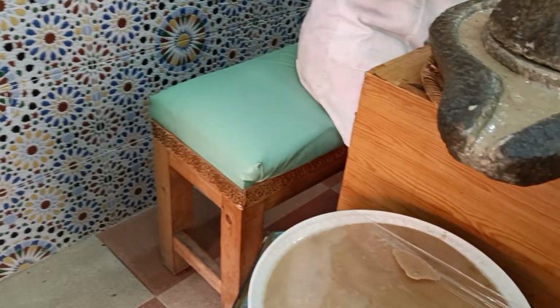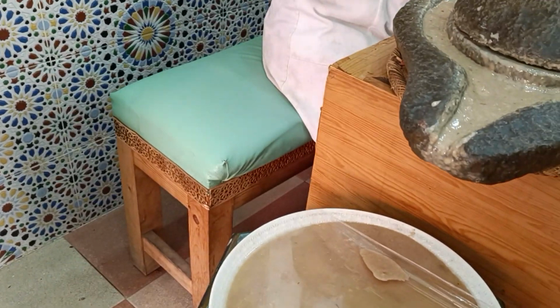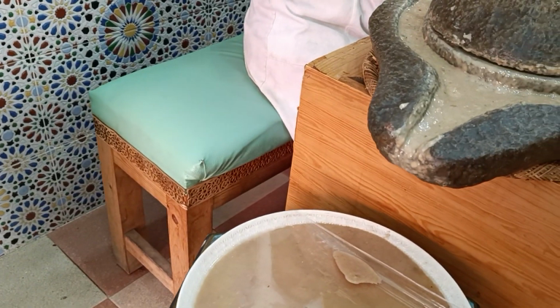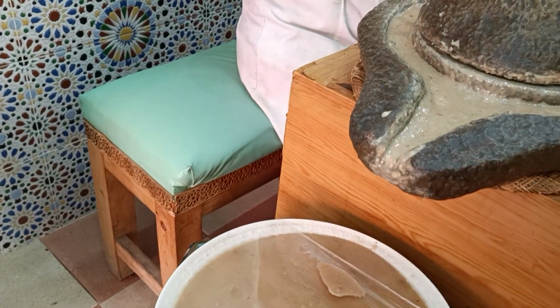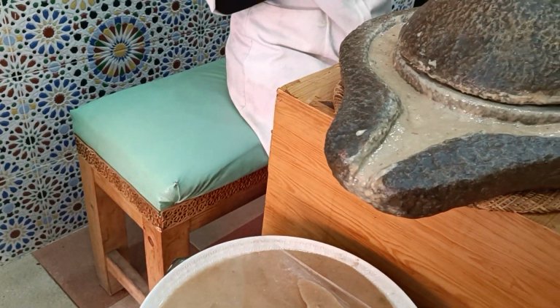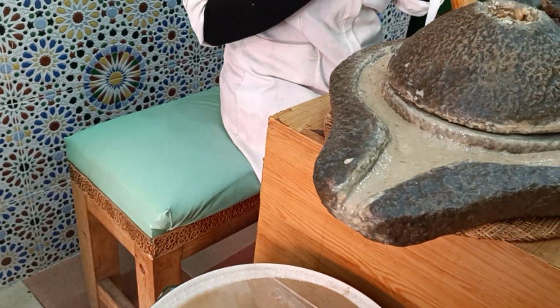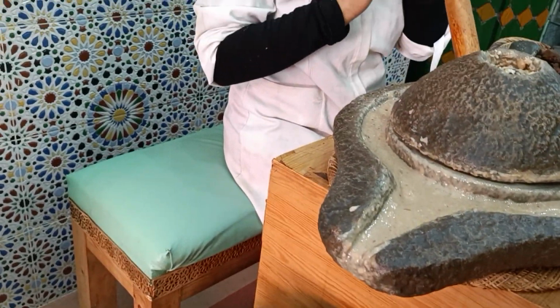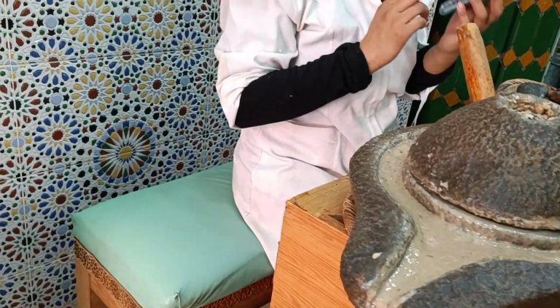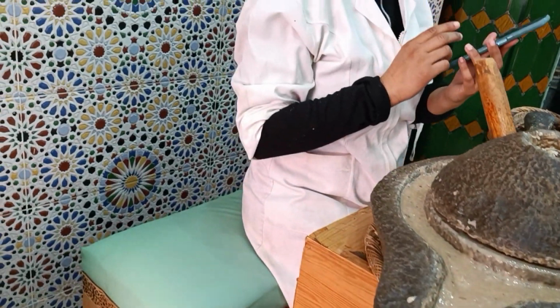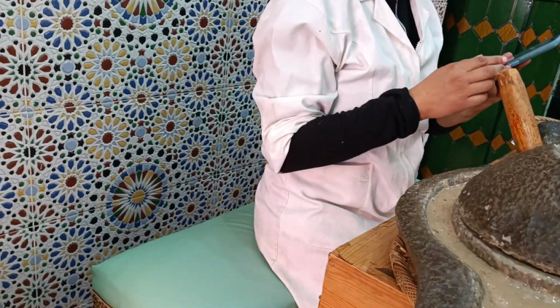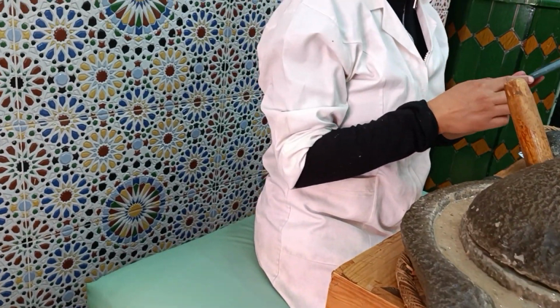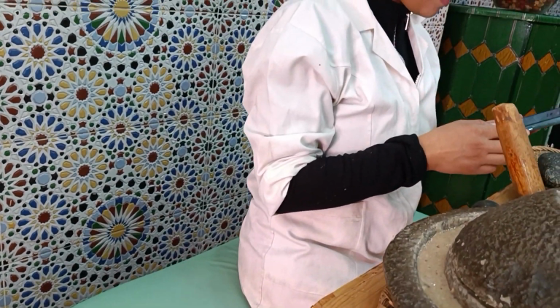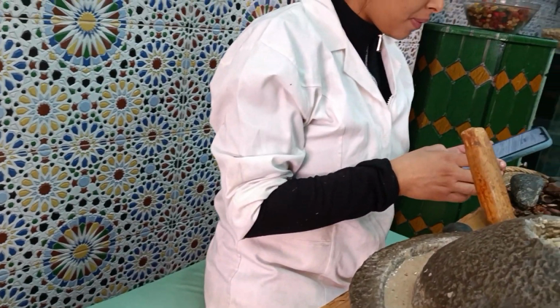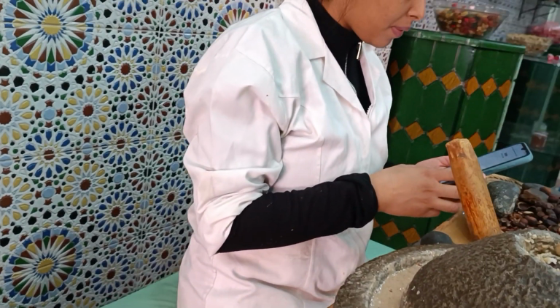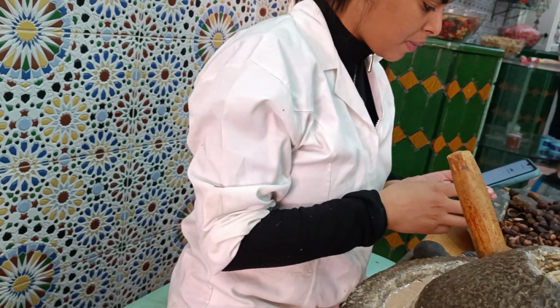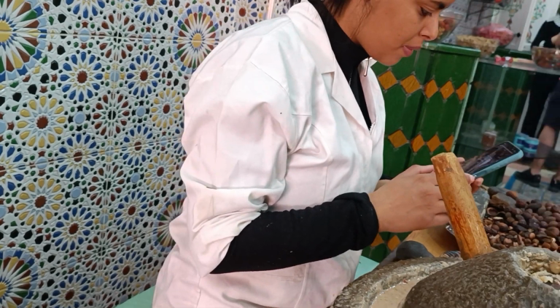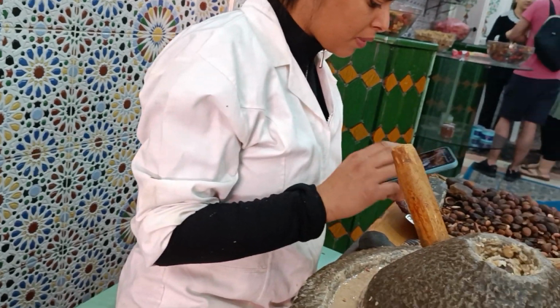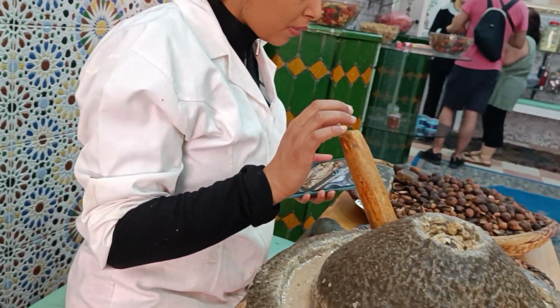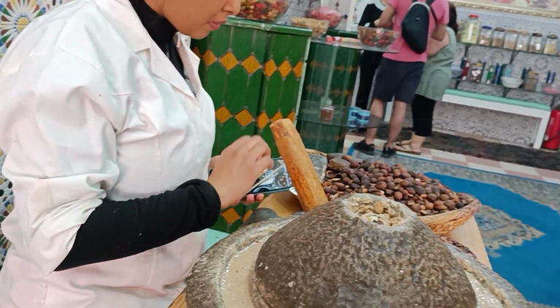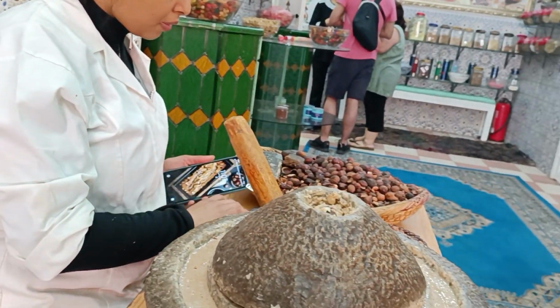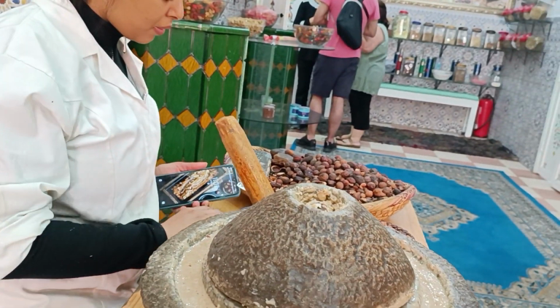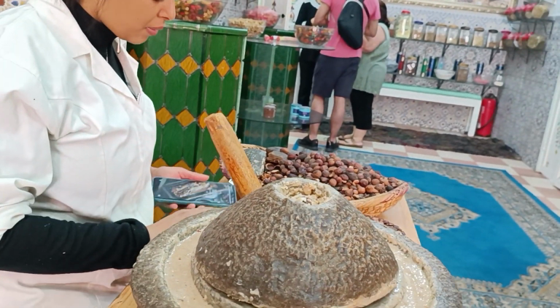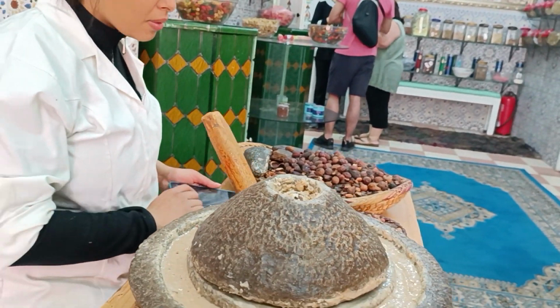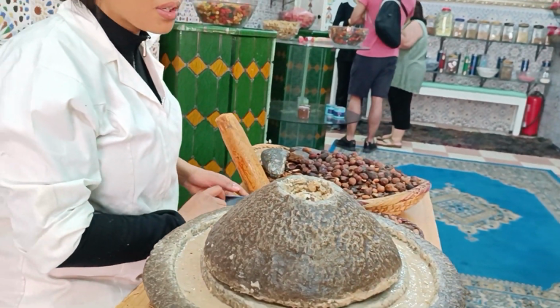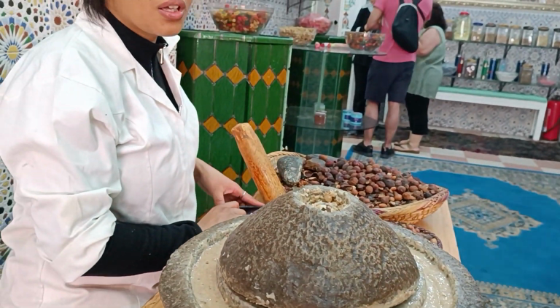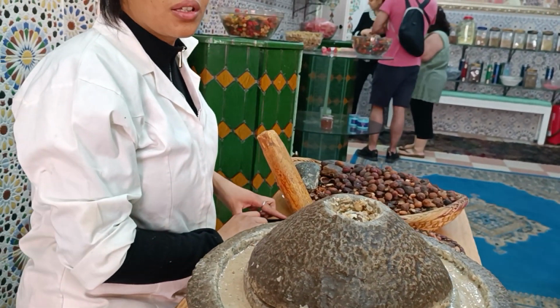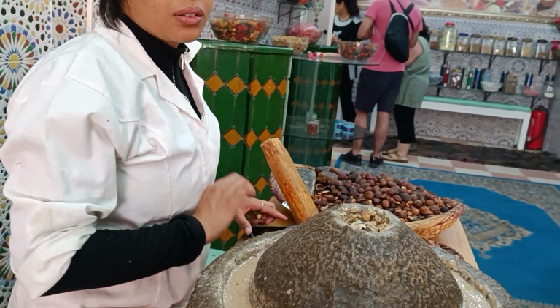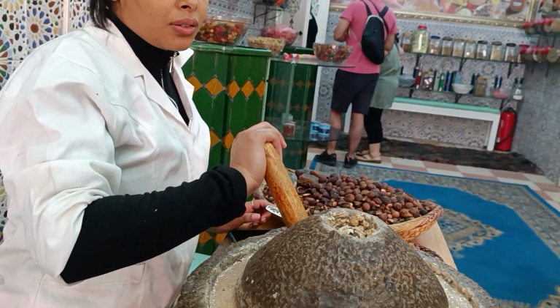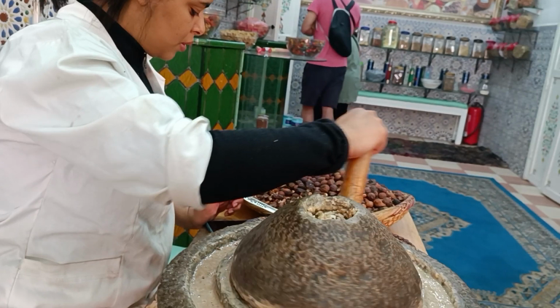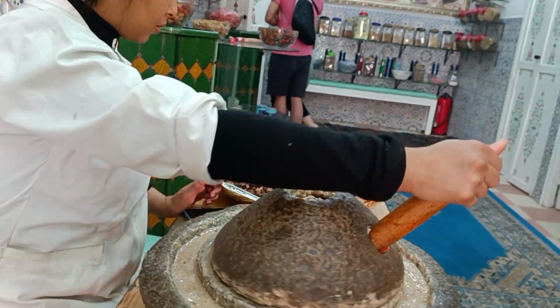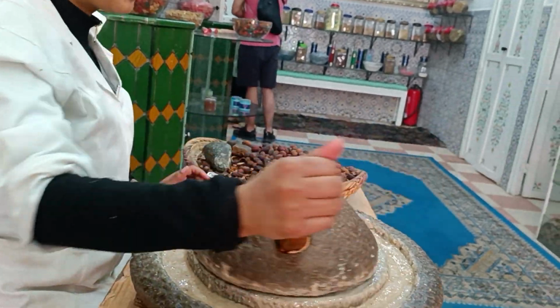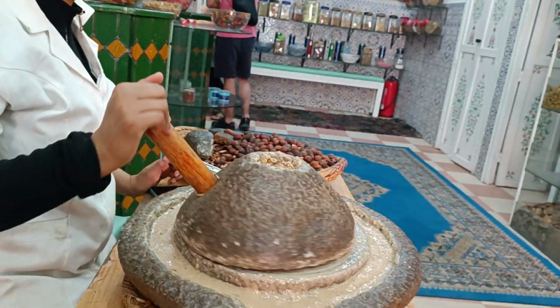Explication about Argan oil. Firstly, we are a wellness cooperative. We mix essential oils, Argan oils, cosmetics and for food. We mix herbs, spices, medicinal and cosmetics cream.